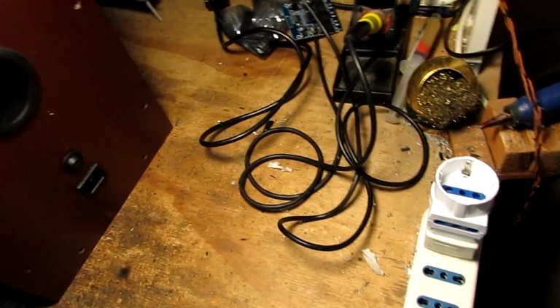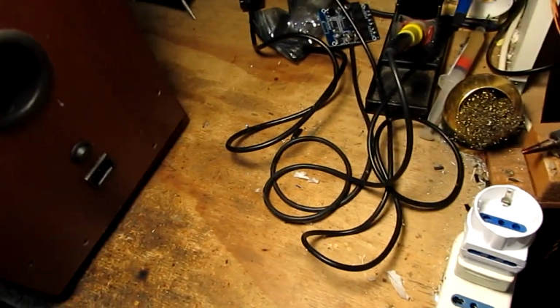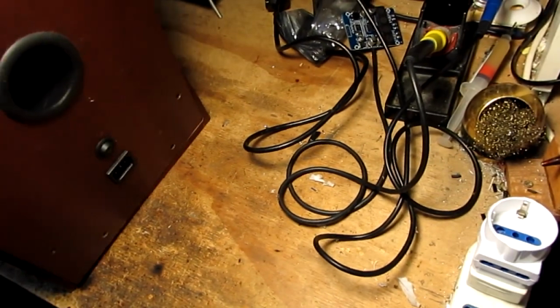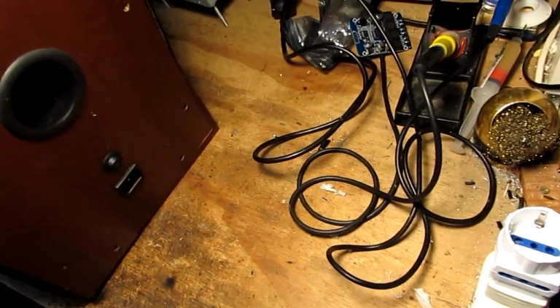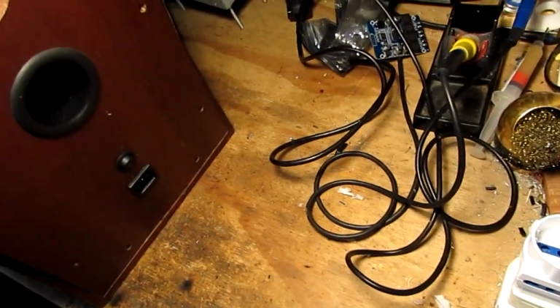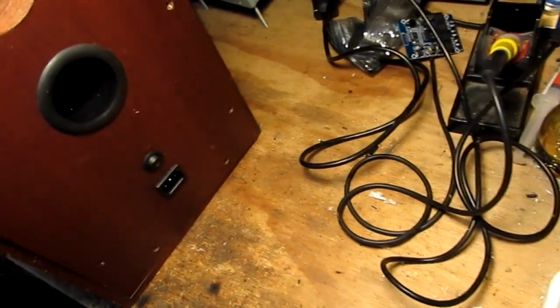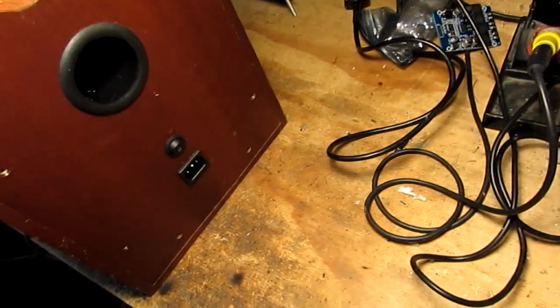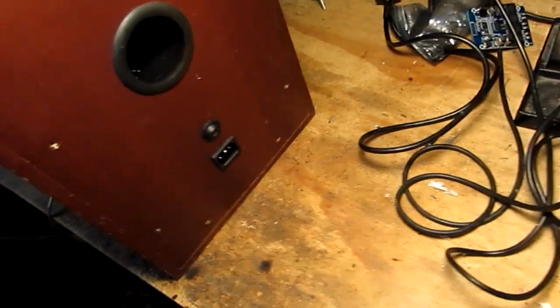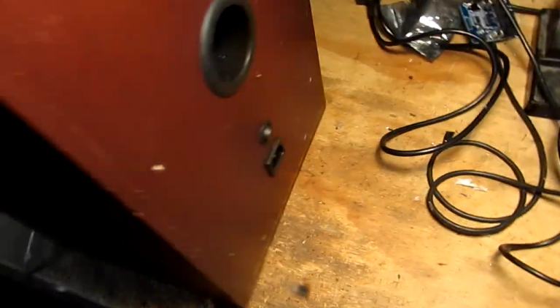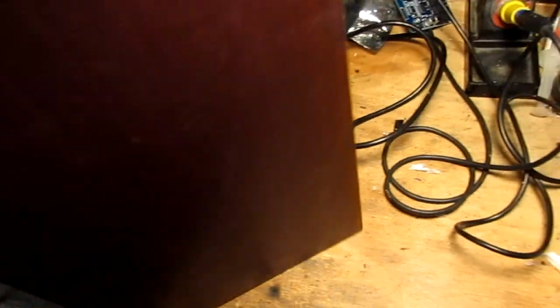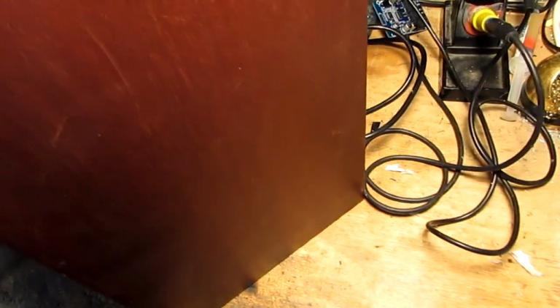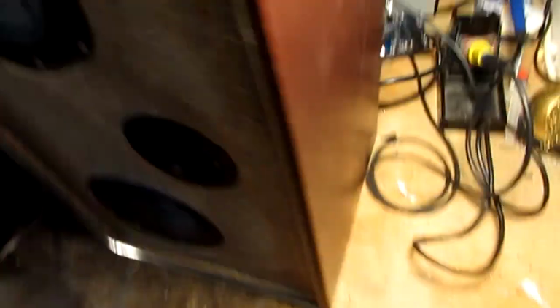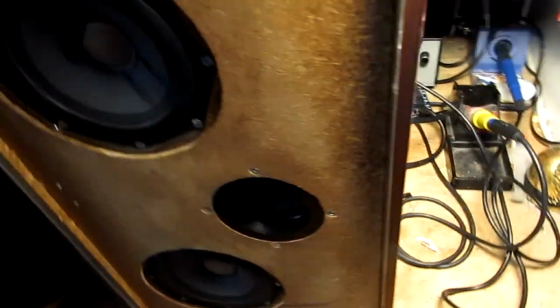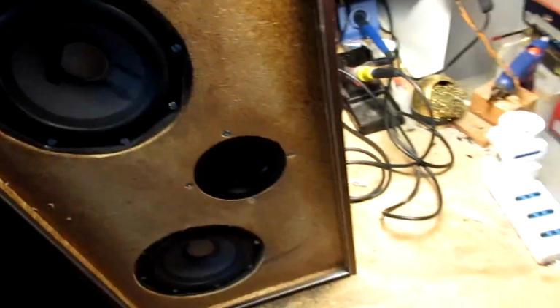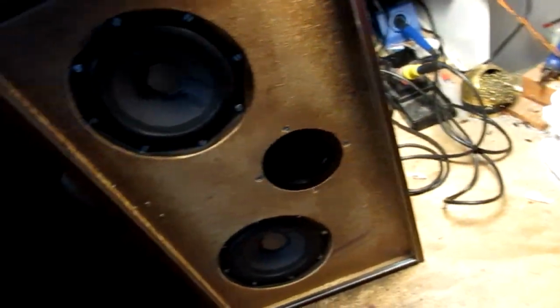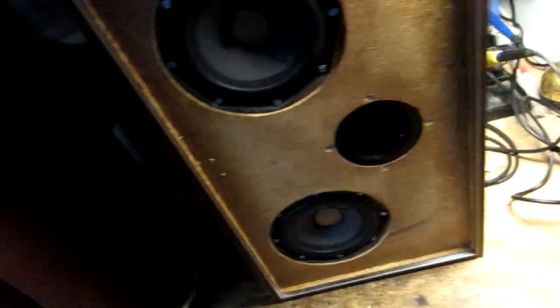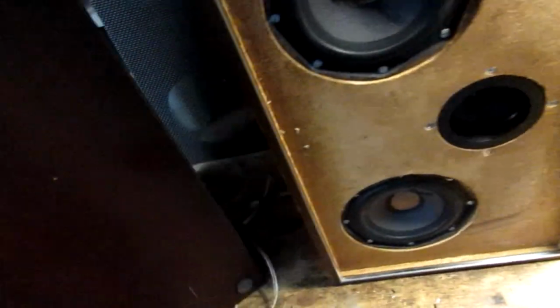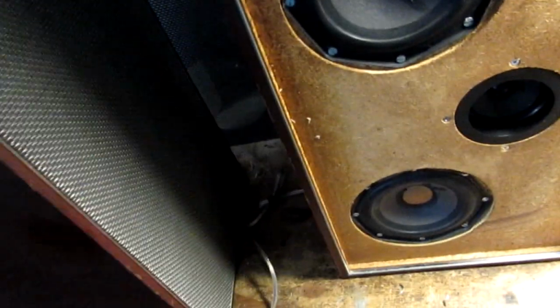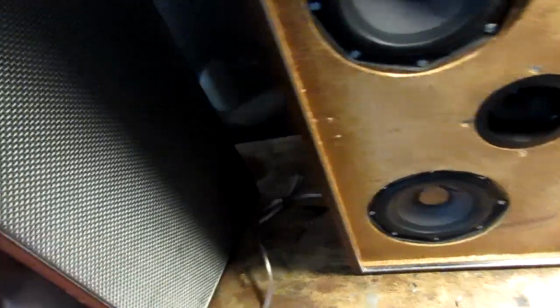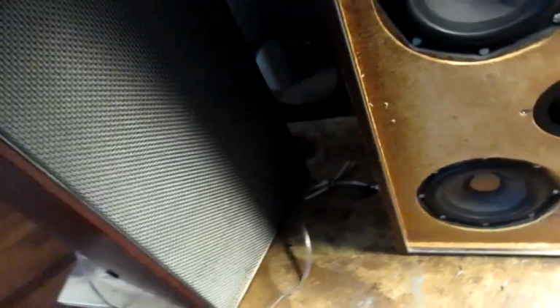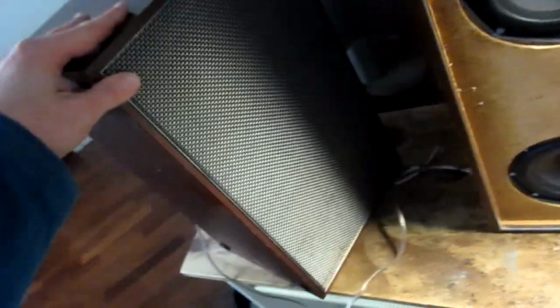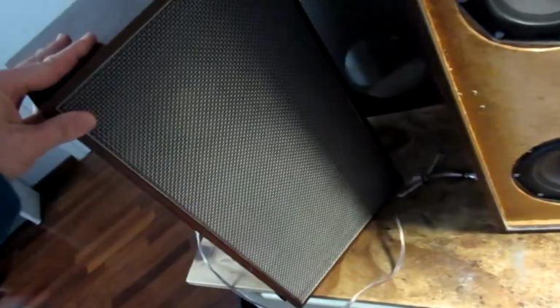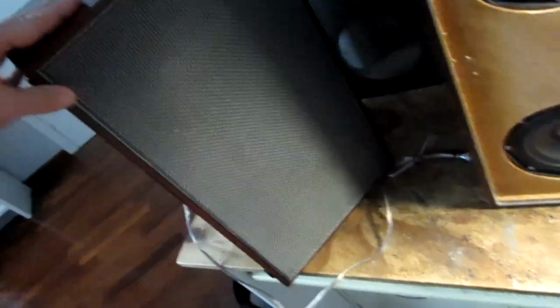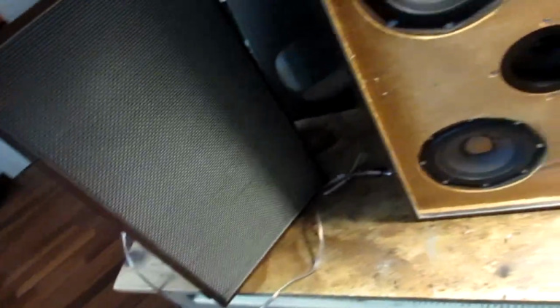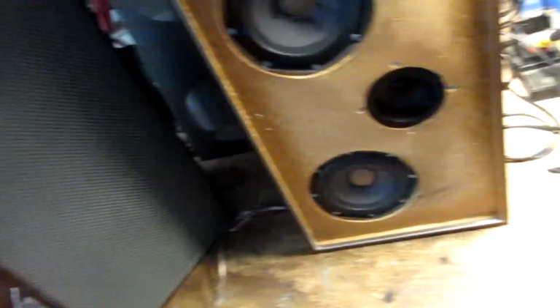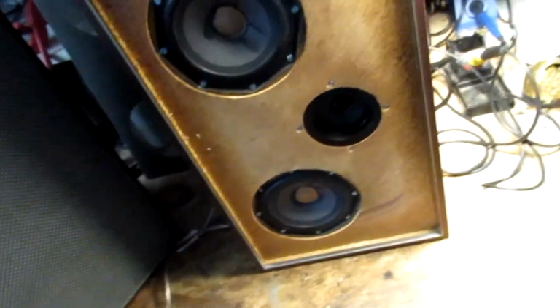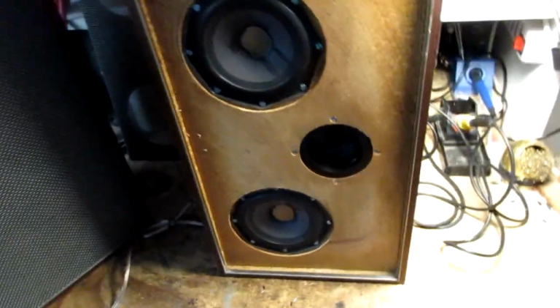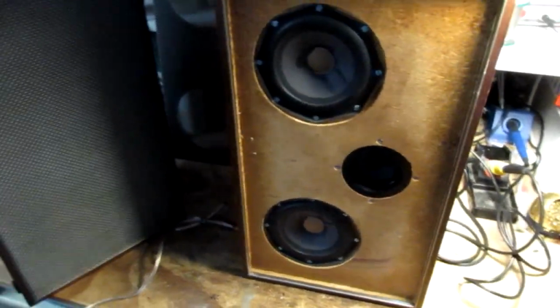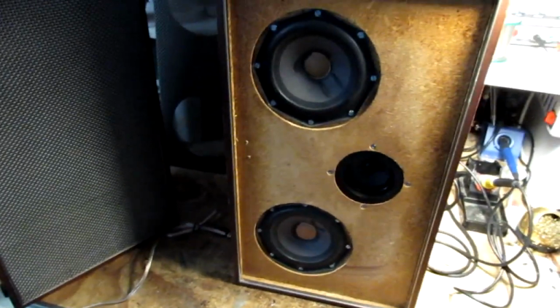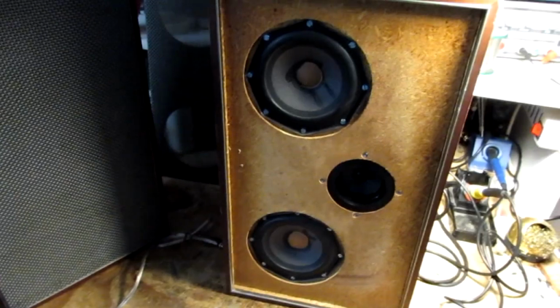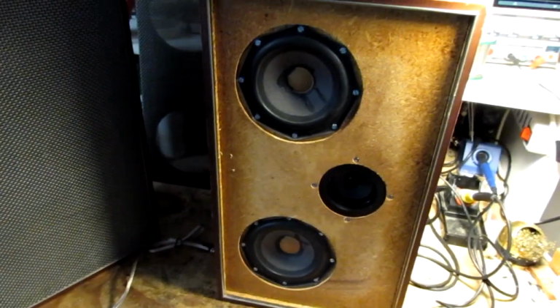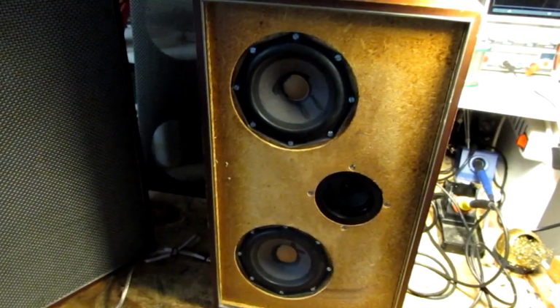So this is the finished product. In front it looks like this — this is the front of the speaker. Let's hear how it sounds.